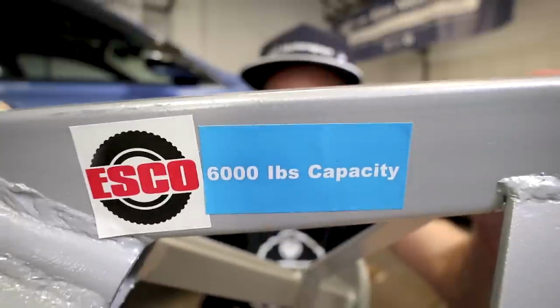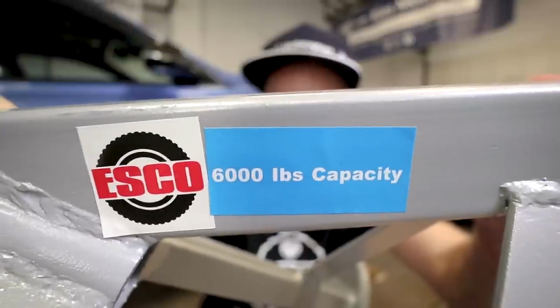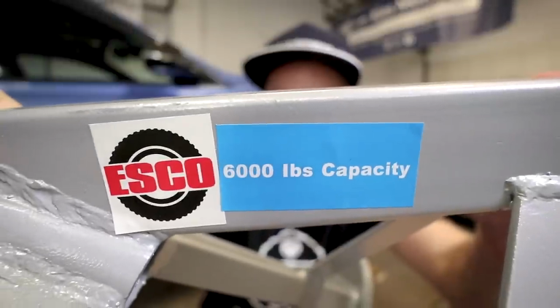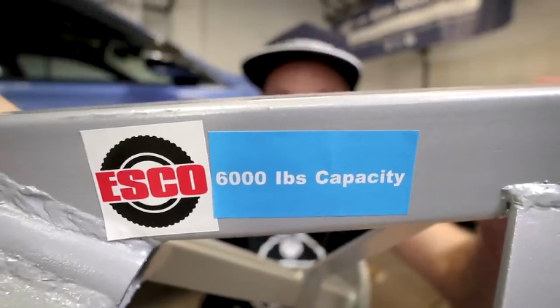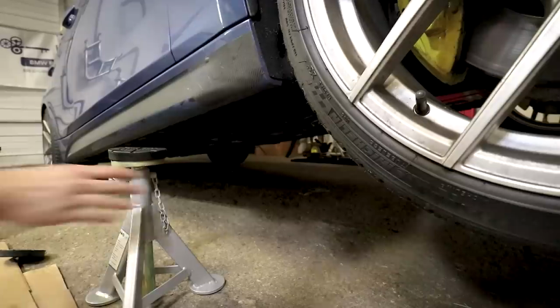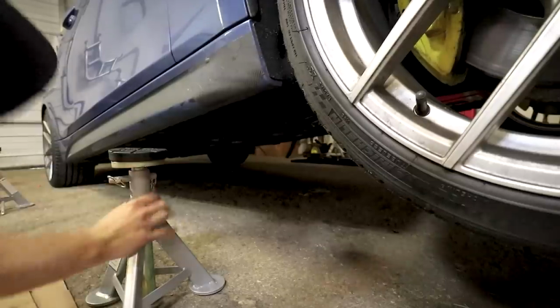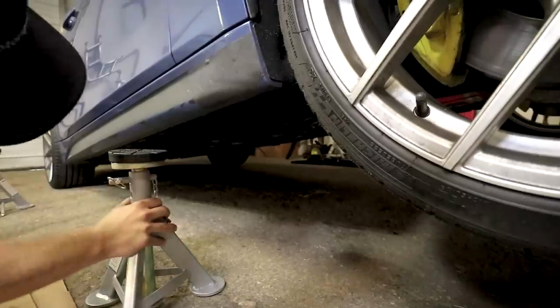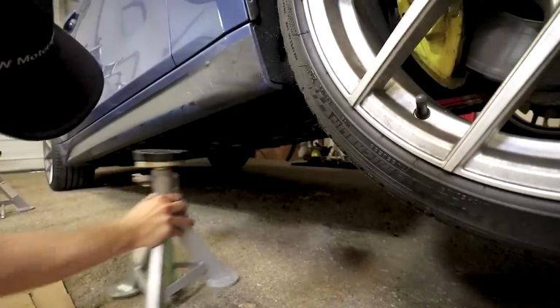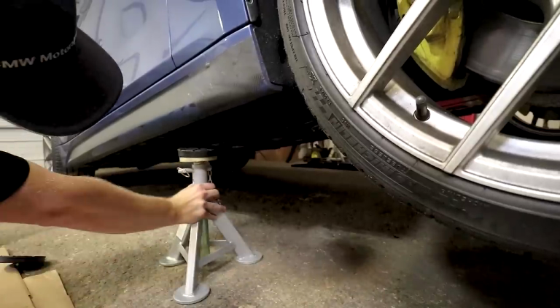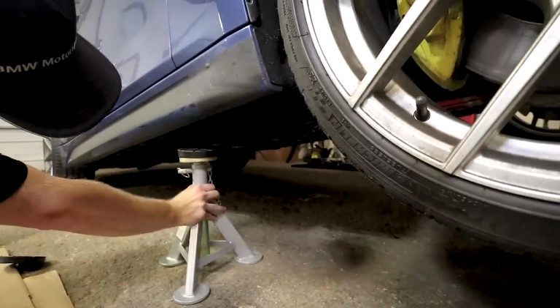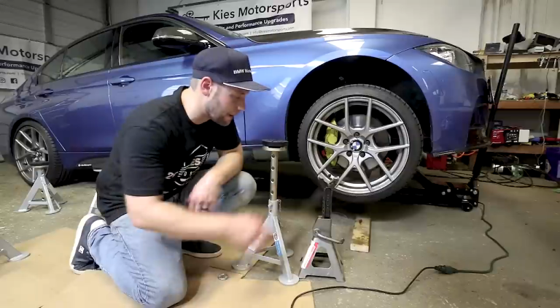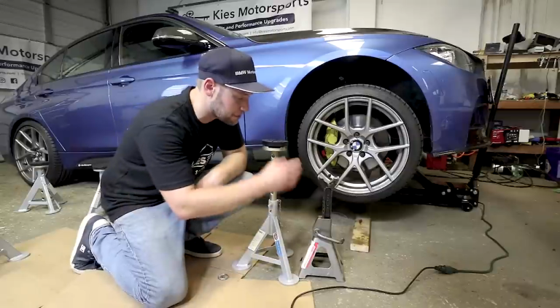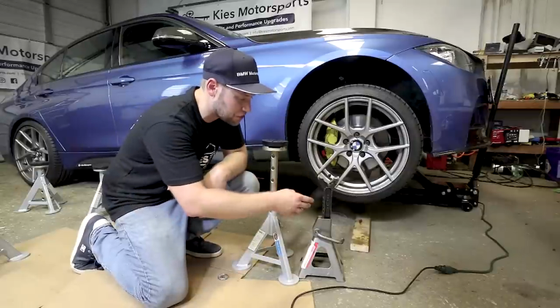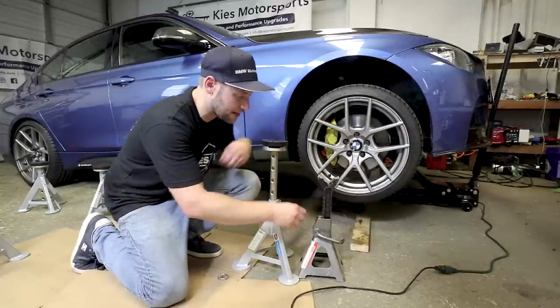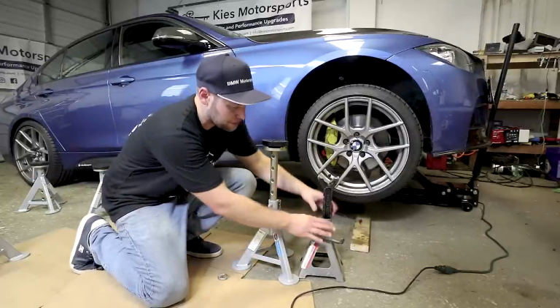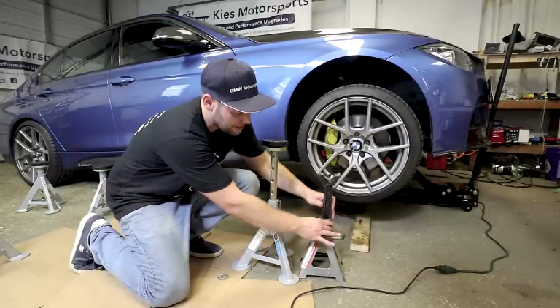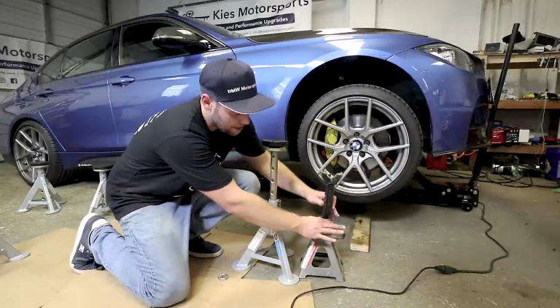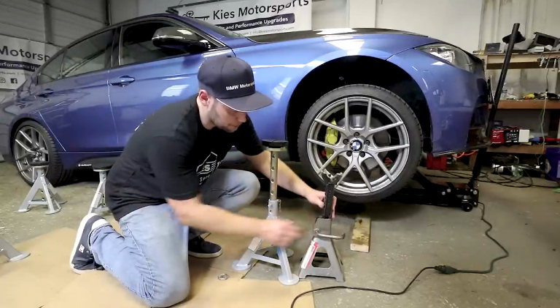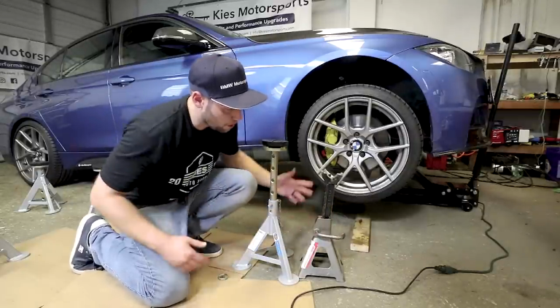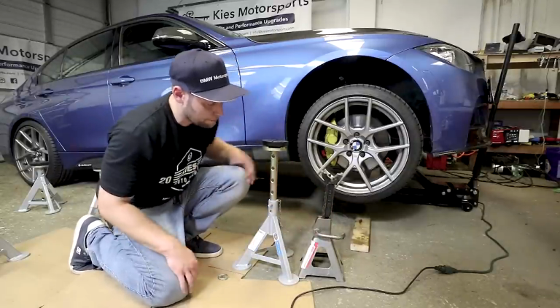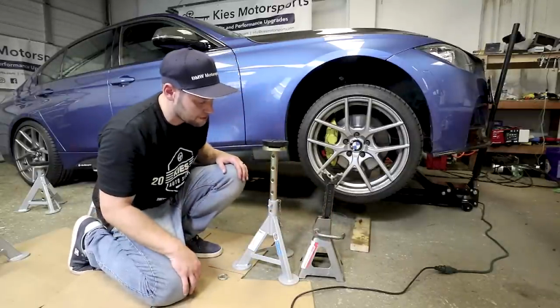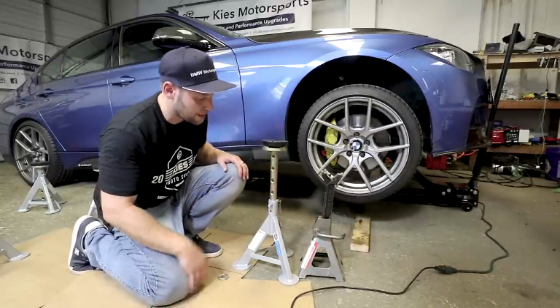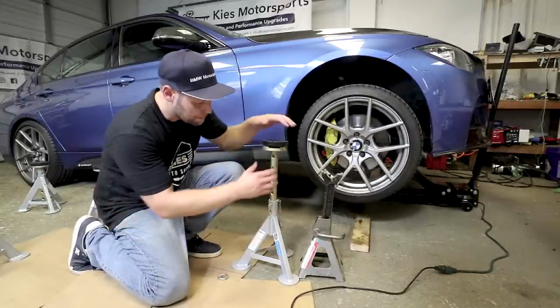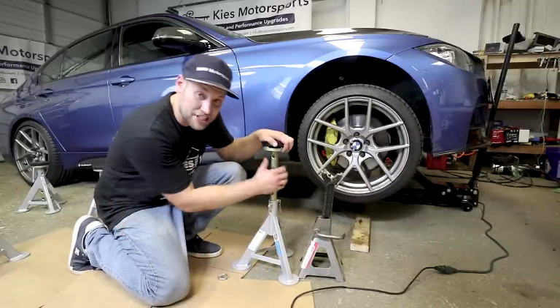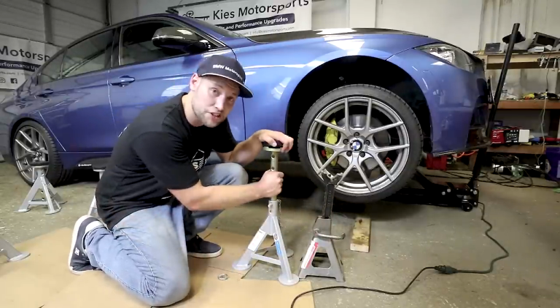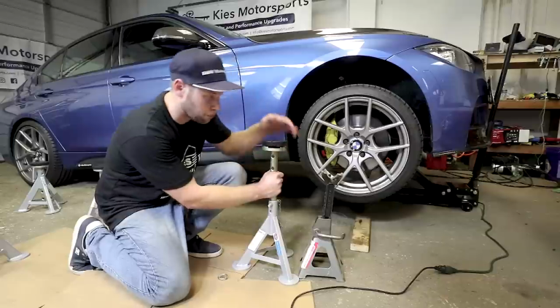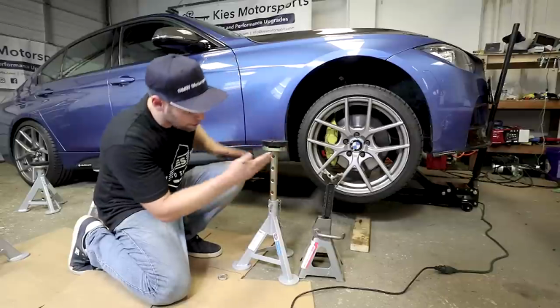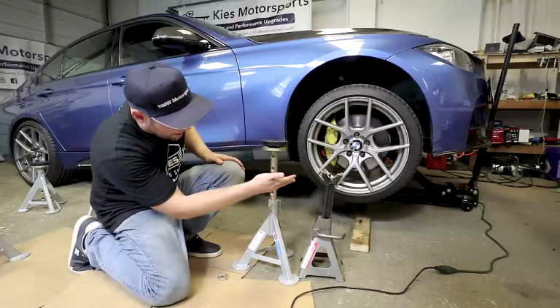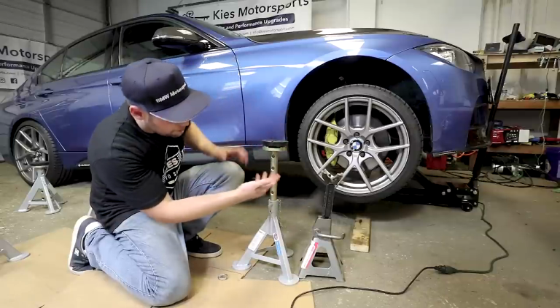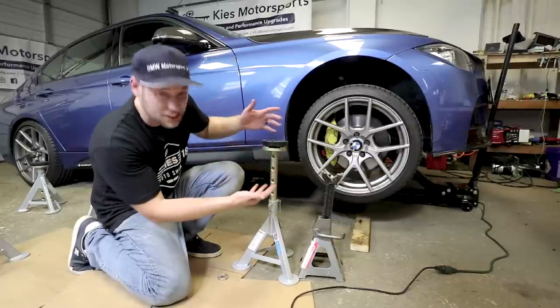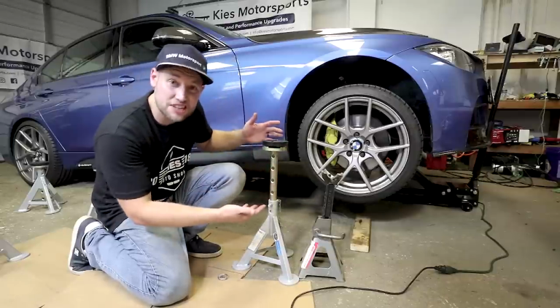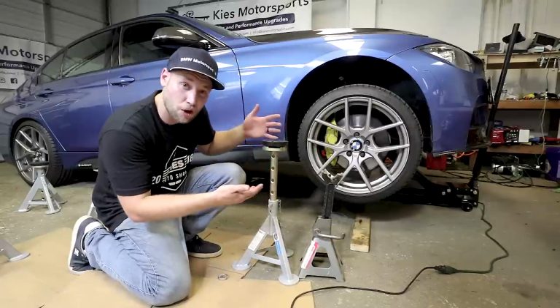First, these jack stands have a 6,000 pound capacity each. Comparing it to a standard jack stand, this one is all the way up on its top notch. The ESCO has 10 adjustment points and look how much higher it goes — about six to eight inches taller.